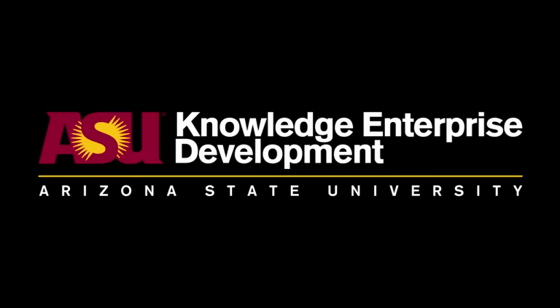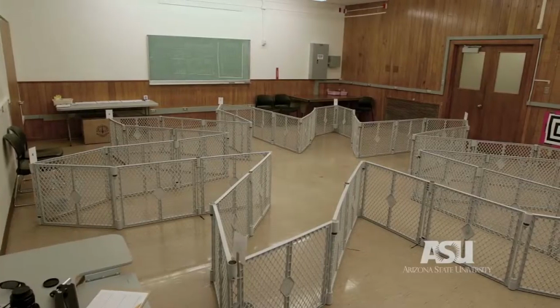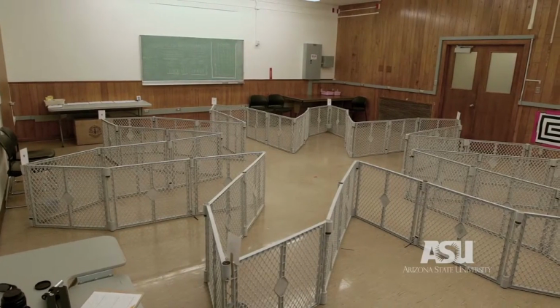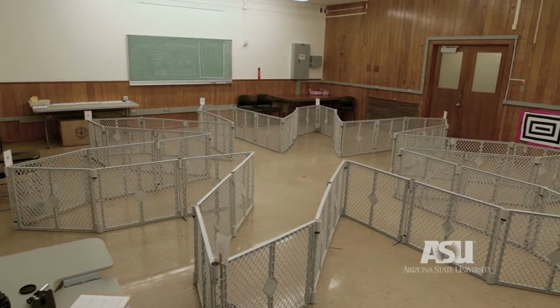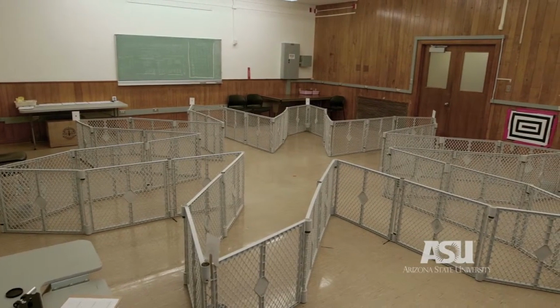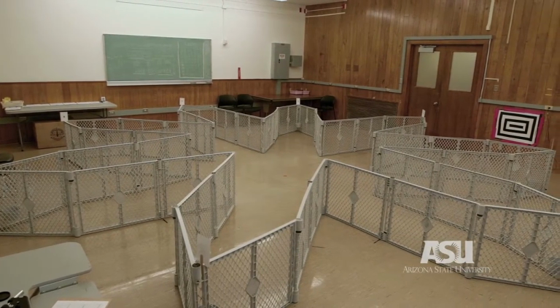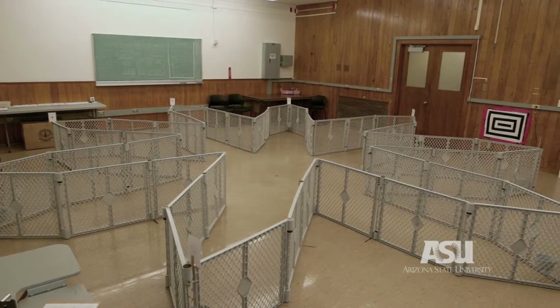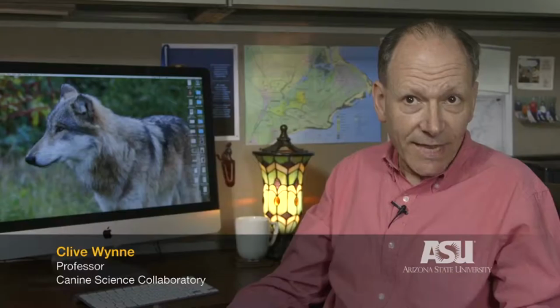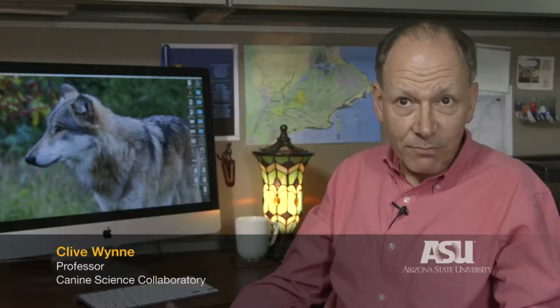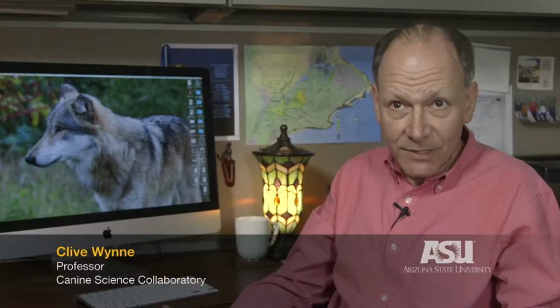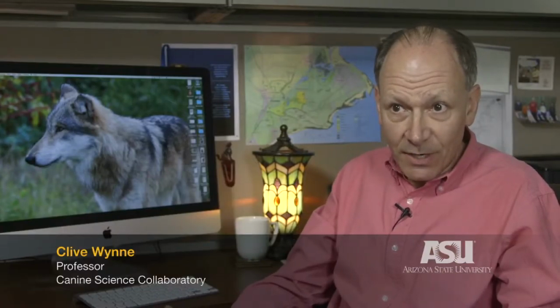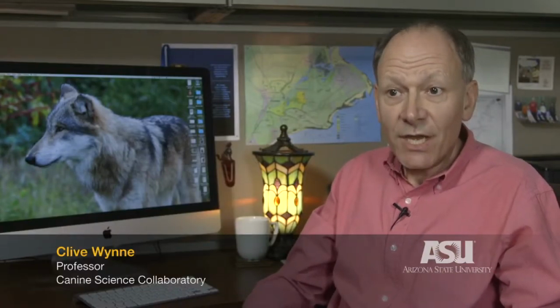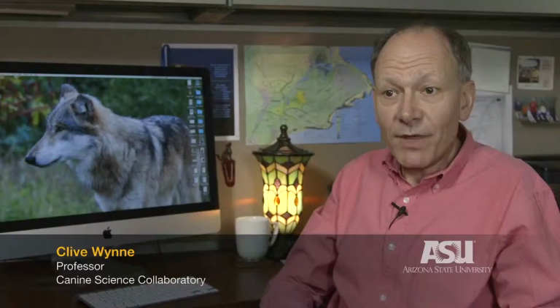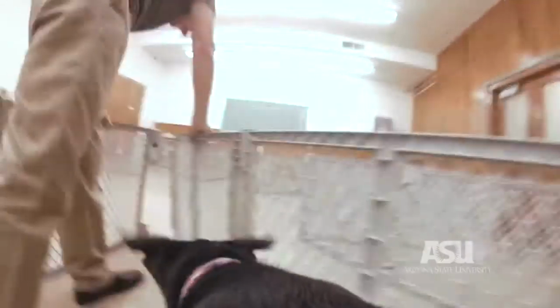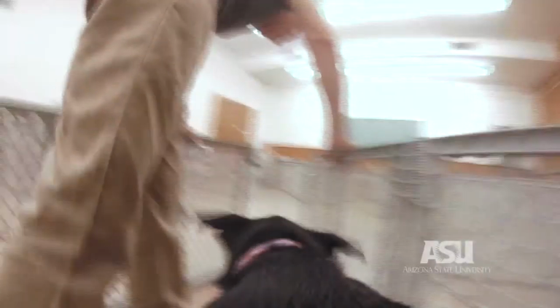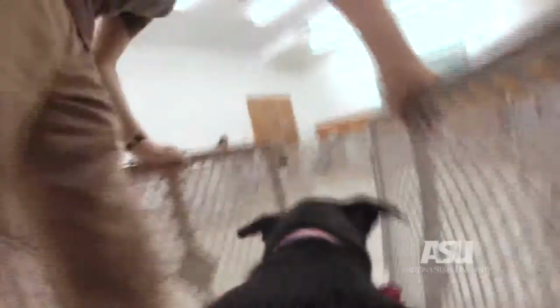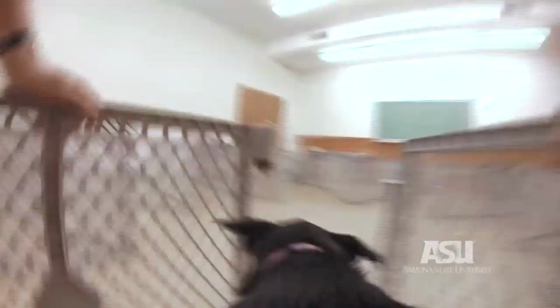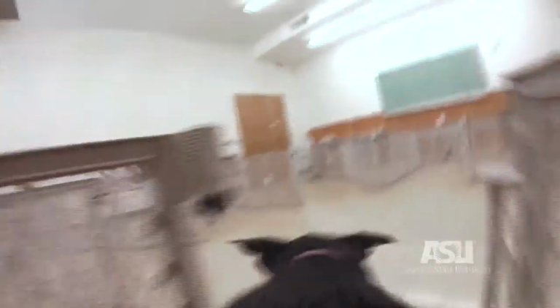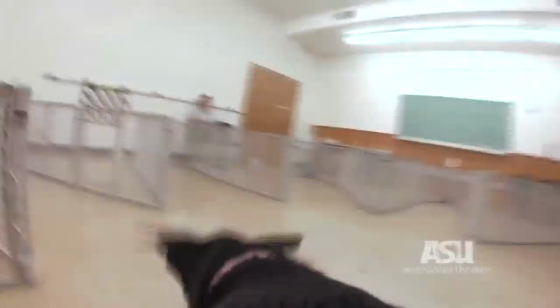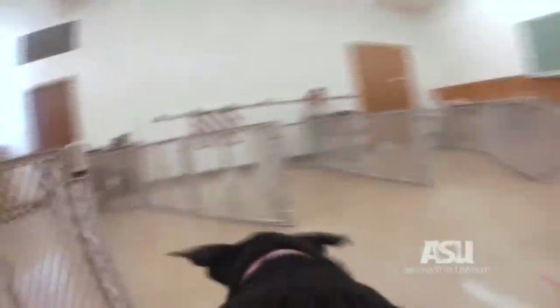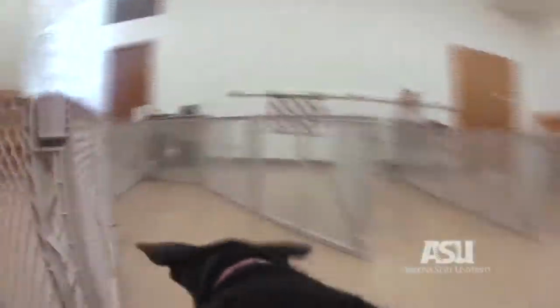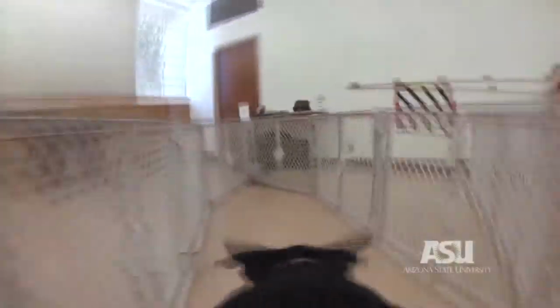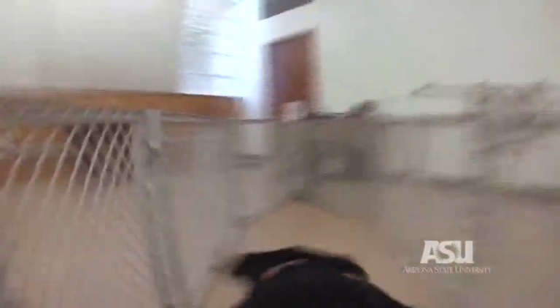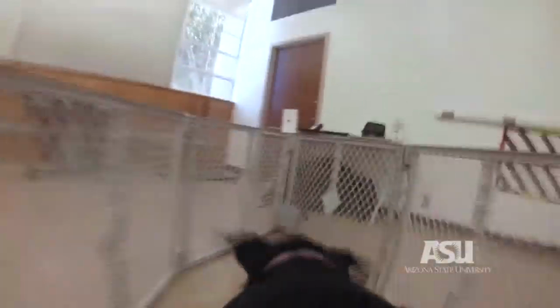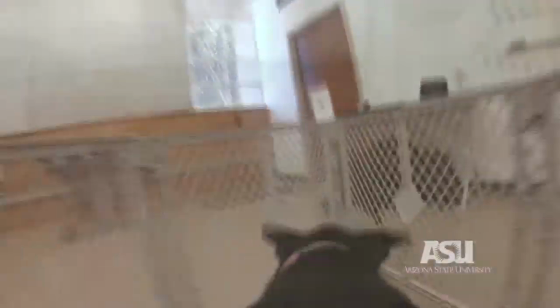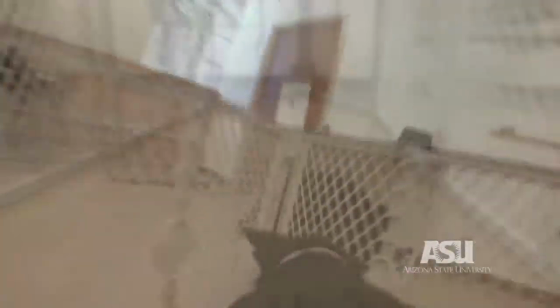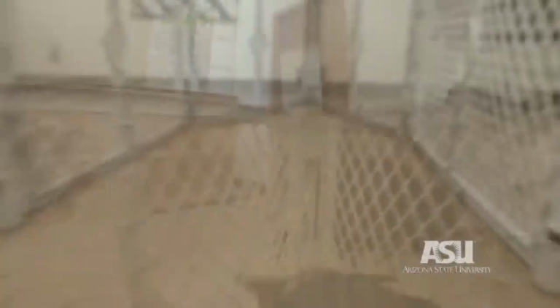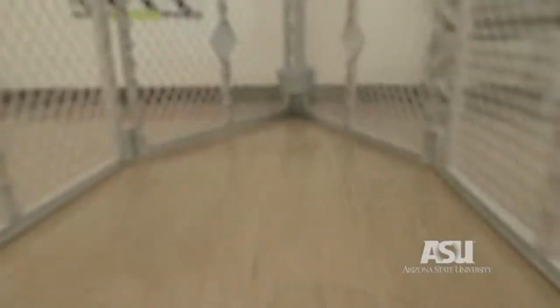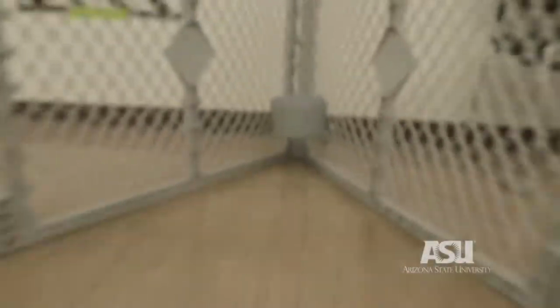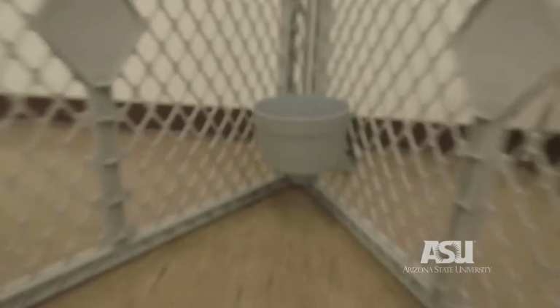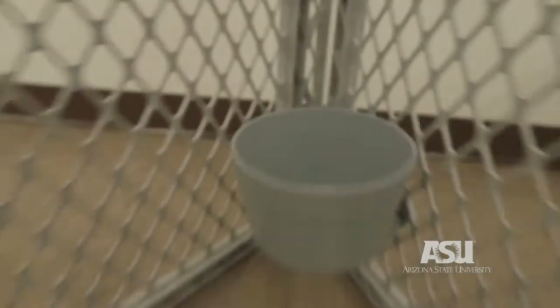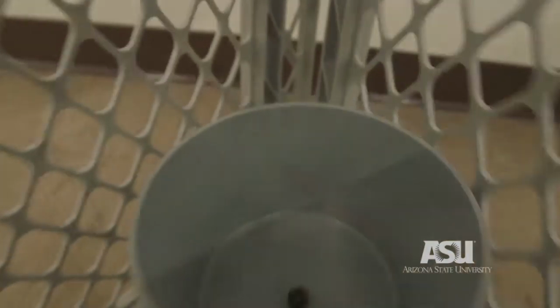We put the dogs into a very standard maze environment where they have to move around and remember where they have already found food and where there is still food waiting to be discovered.